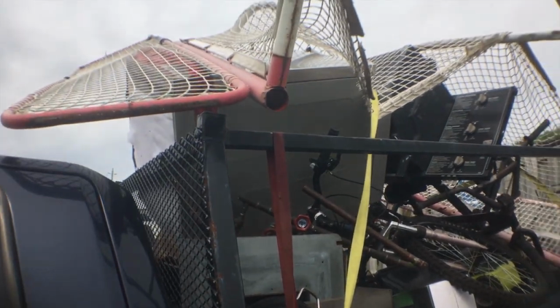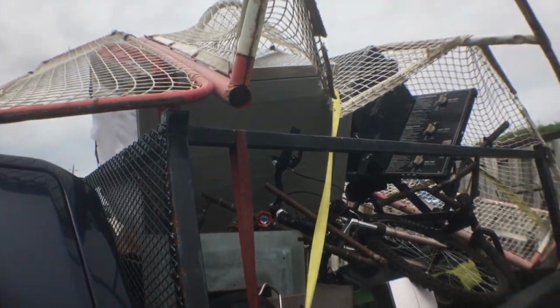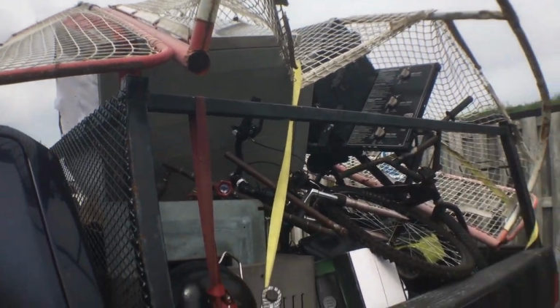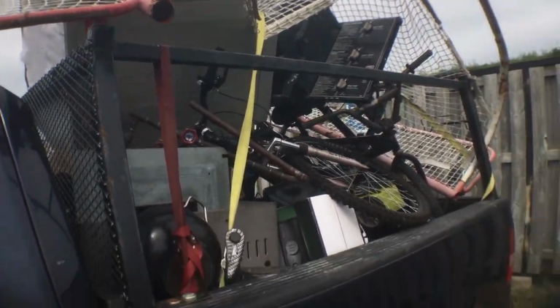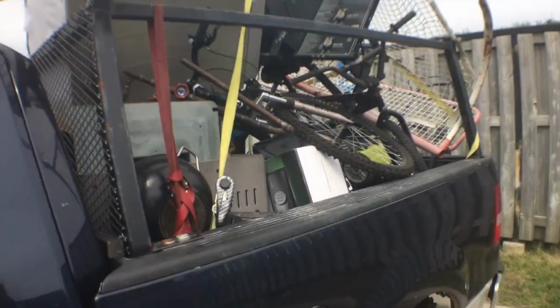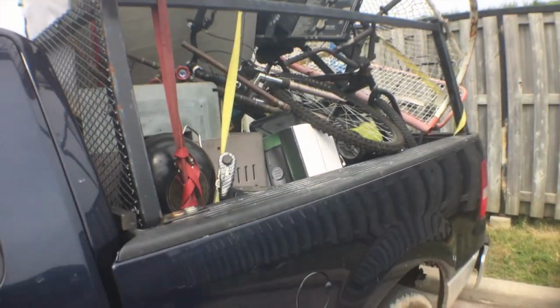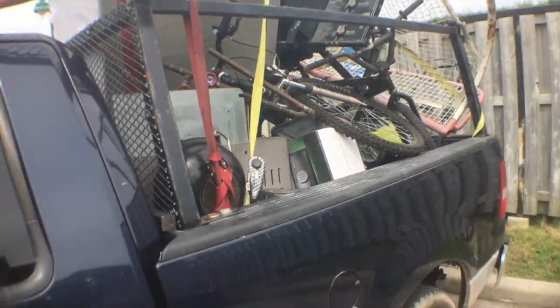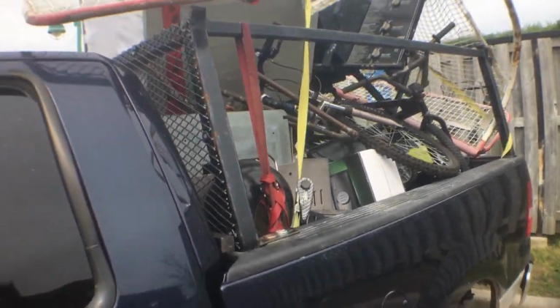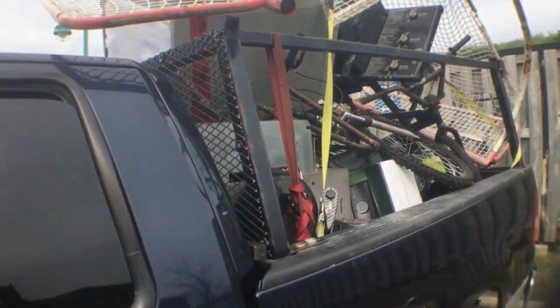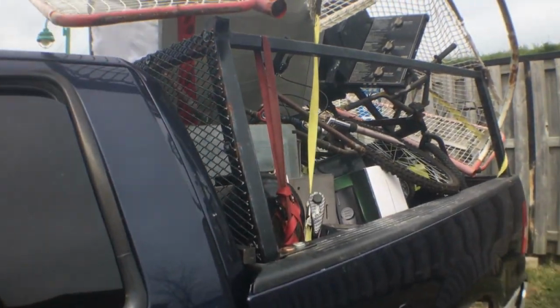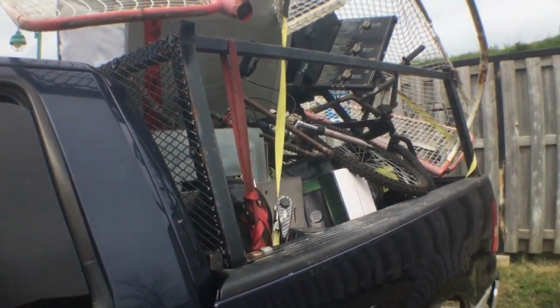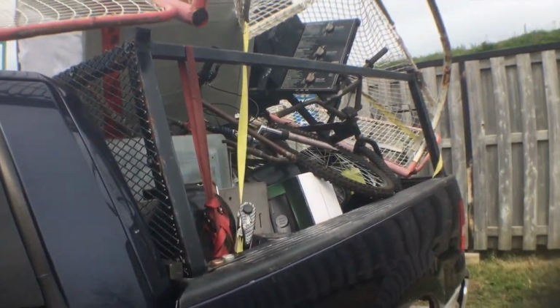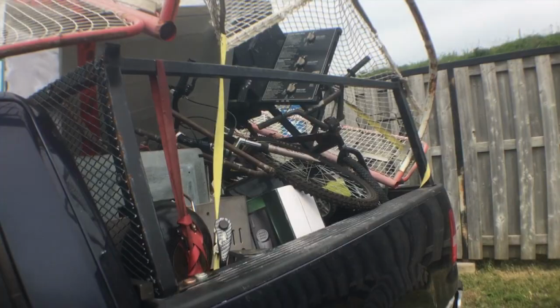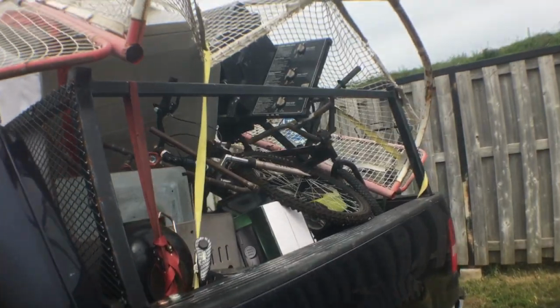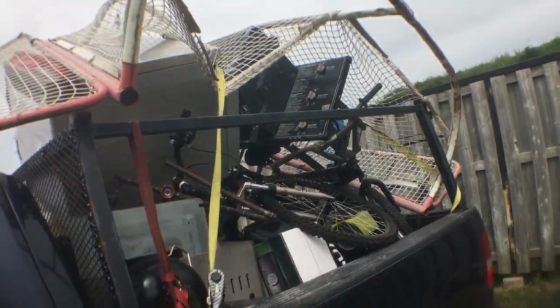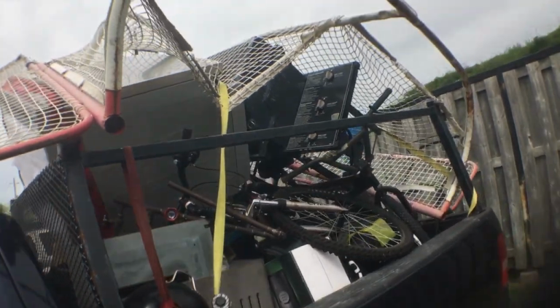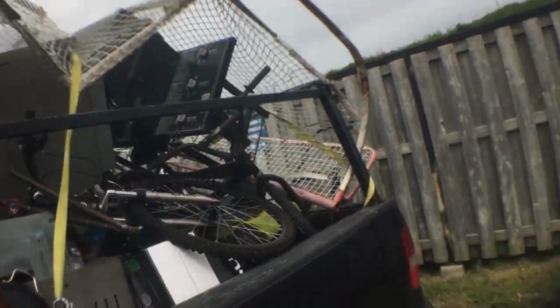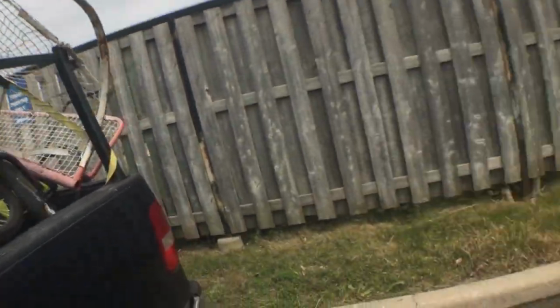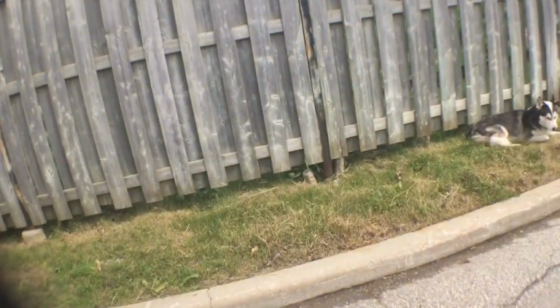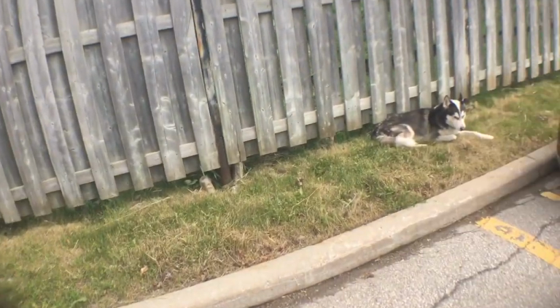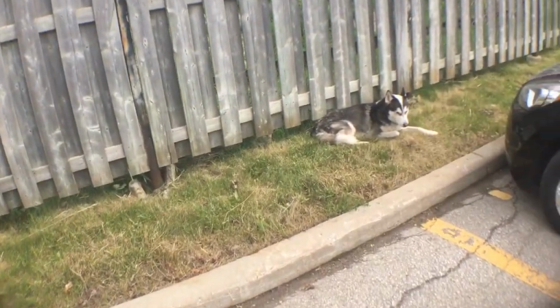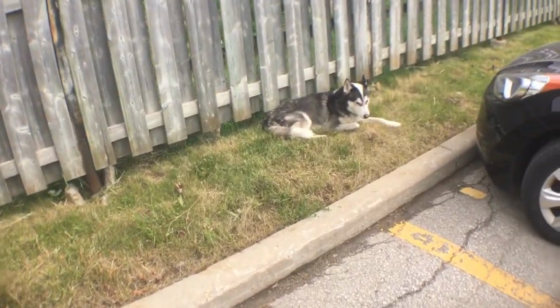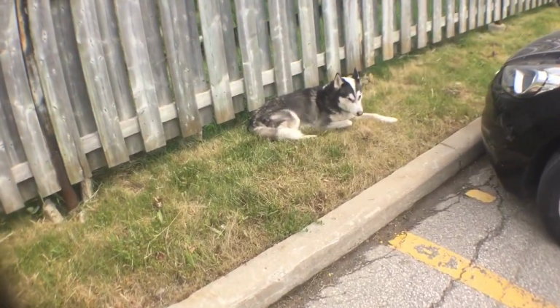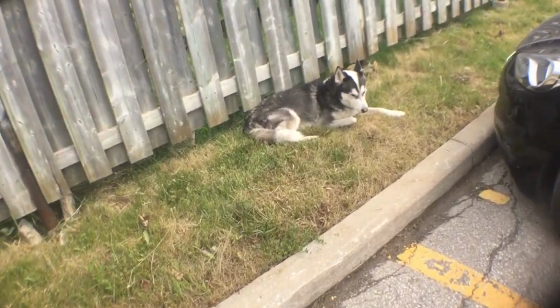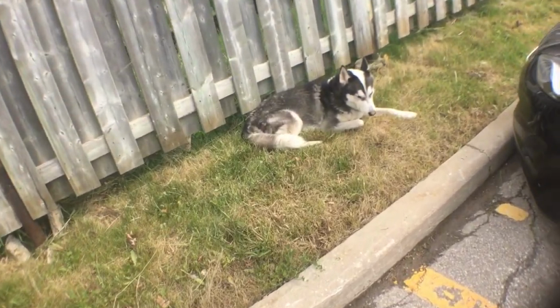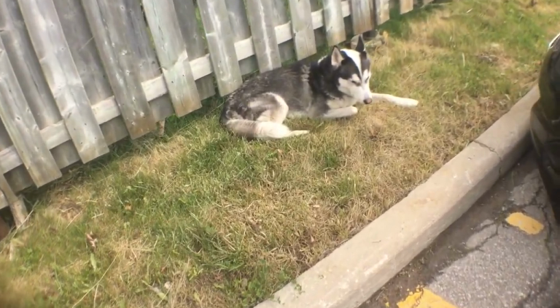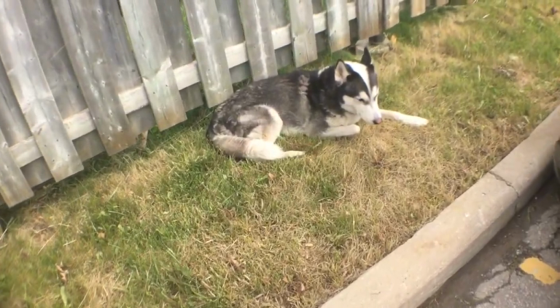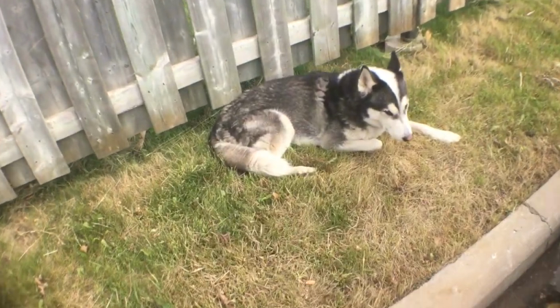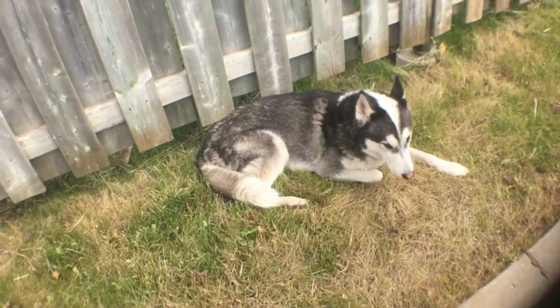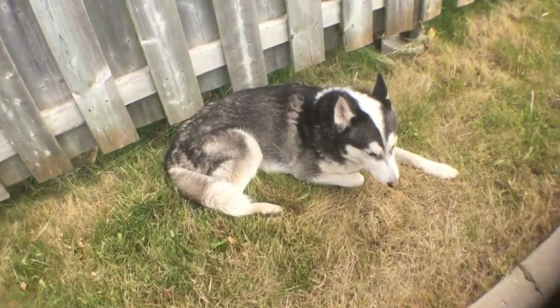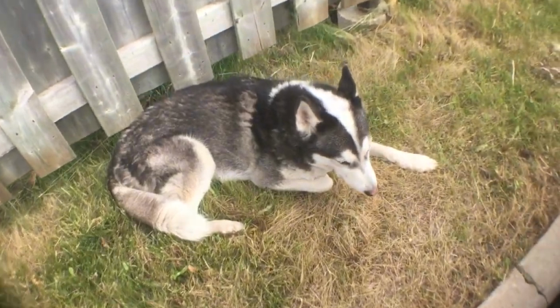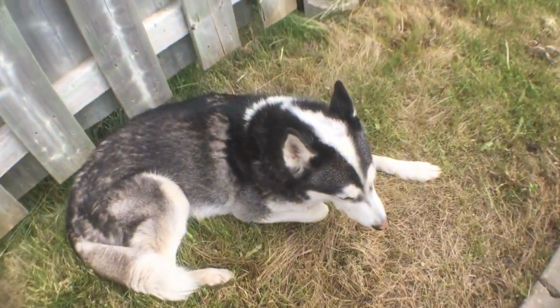So right now I'm just going to go empty out all of the shred and stuff I want to get rid of. I'll show you a shot once I'm at the scrap yard.